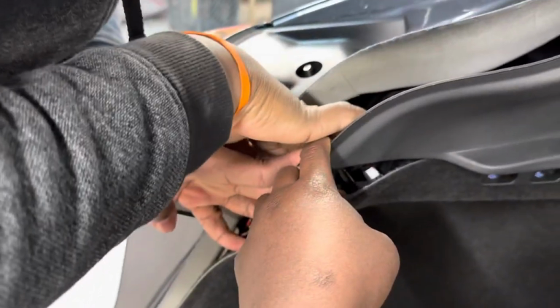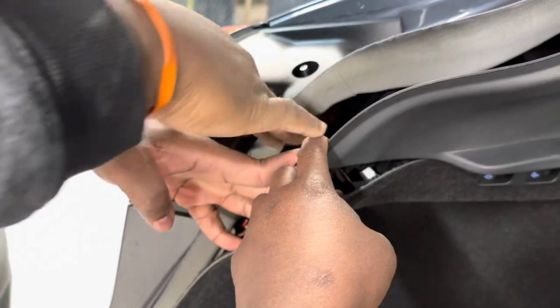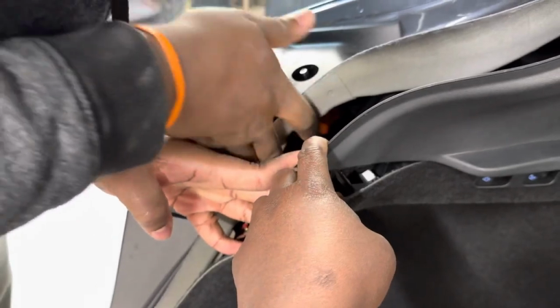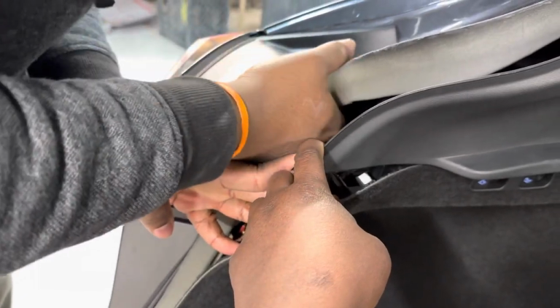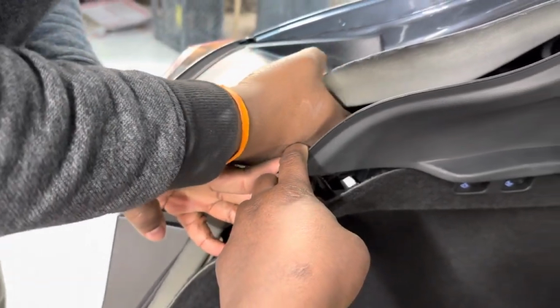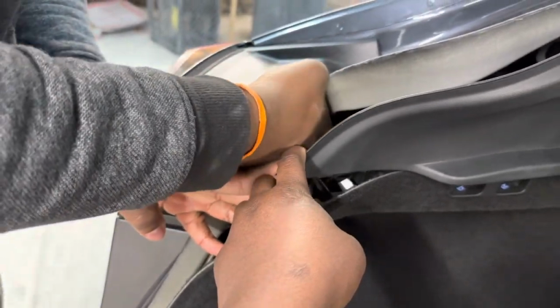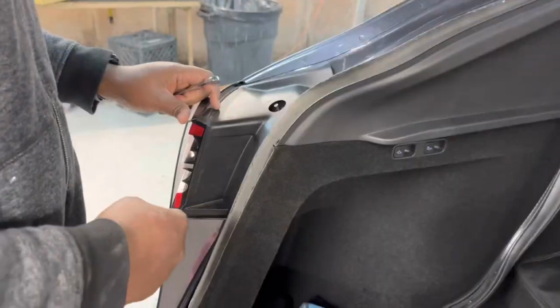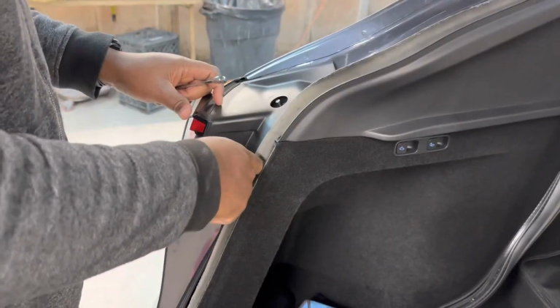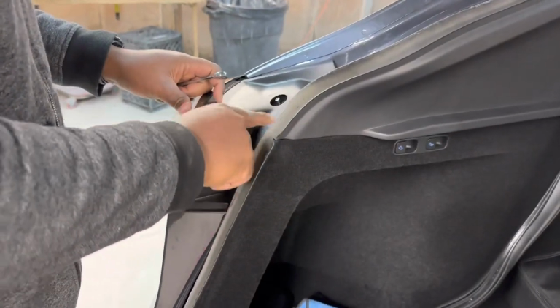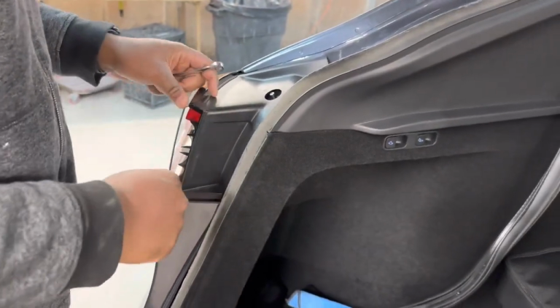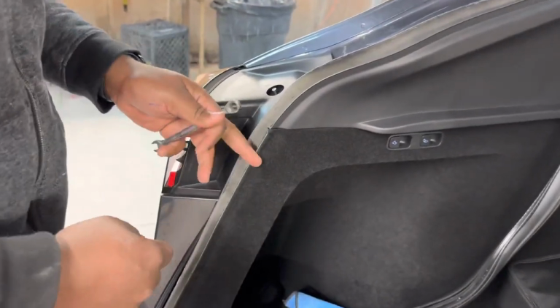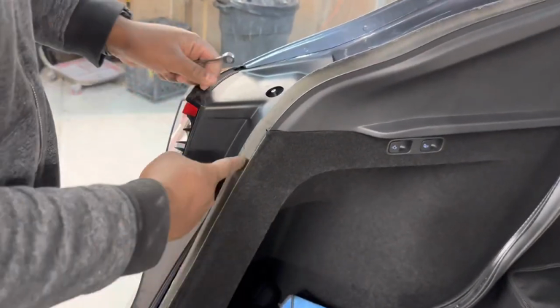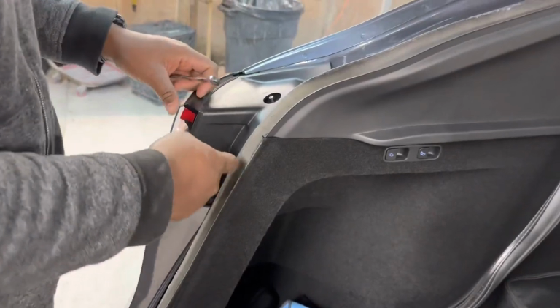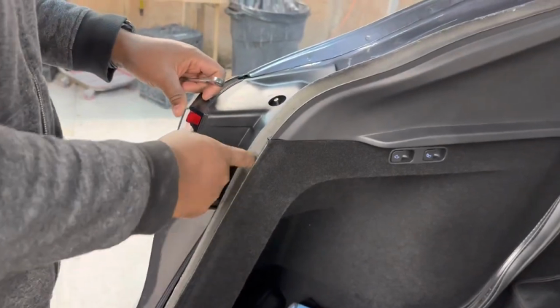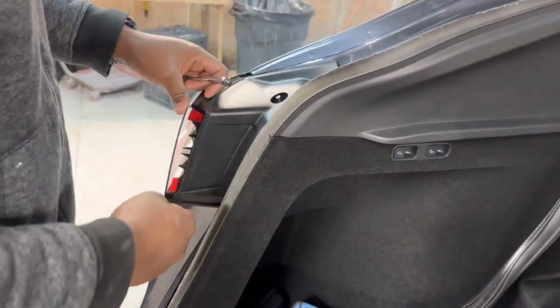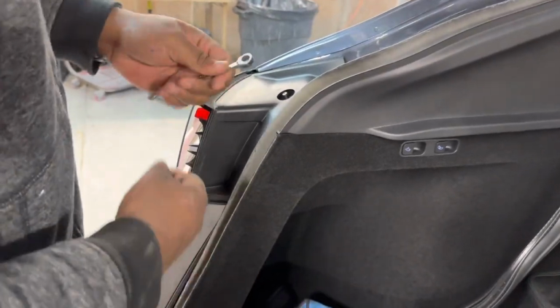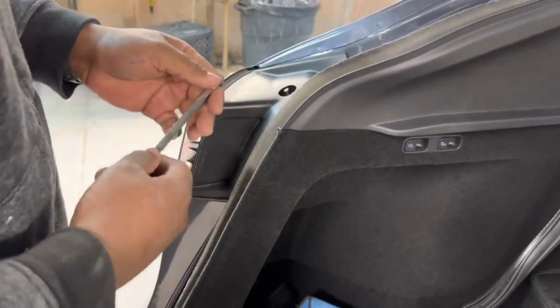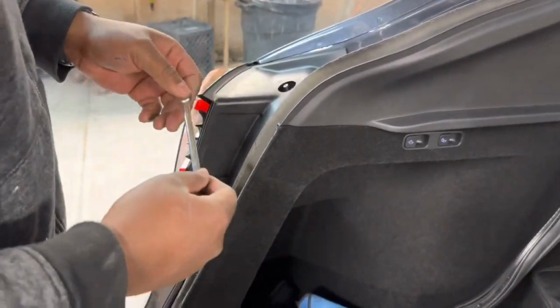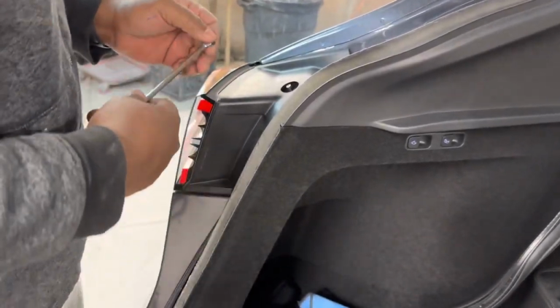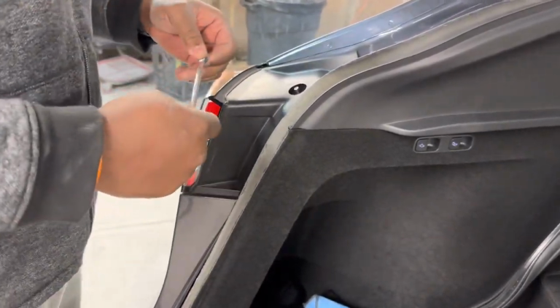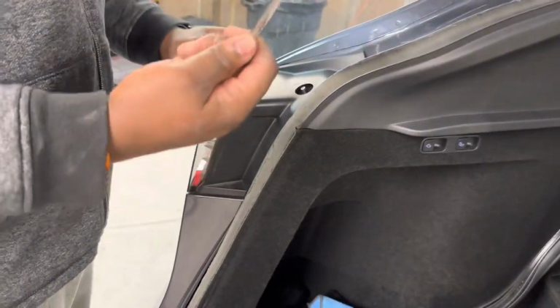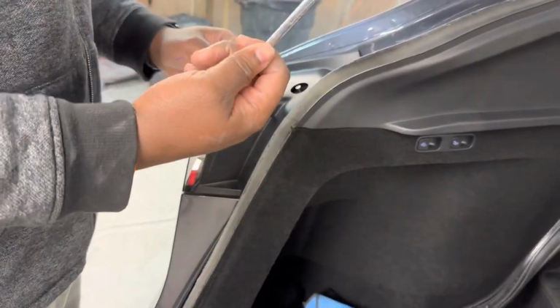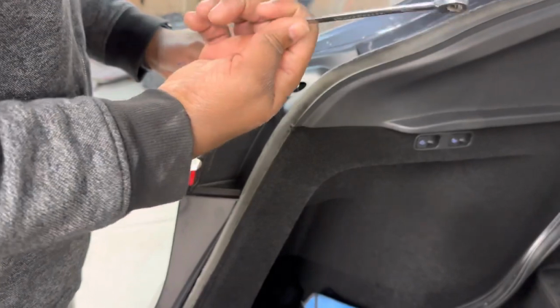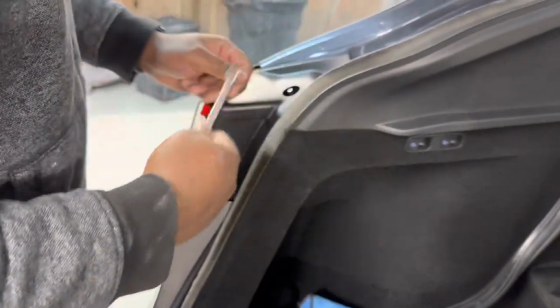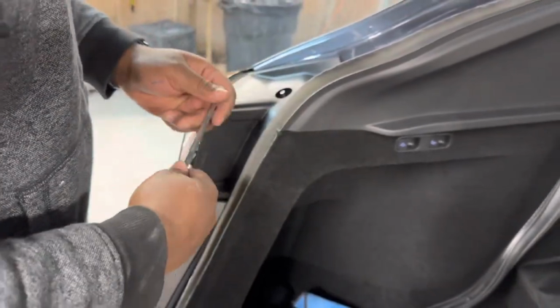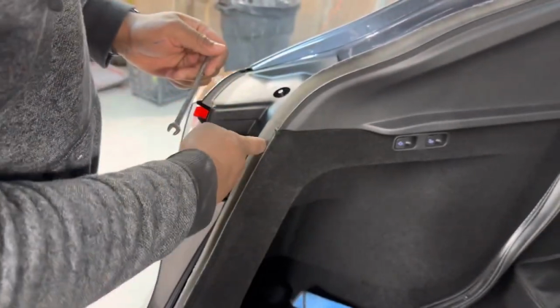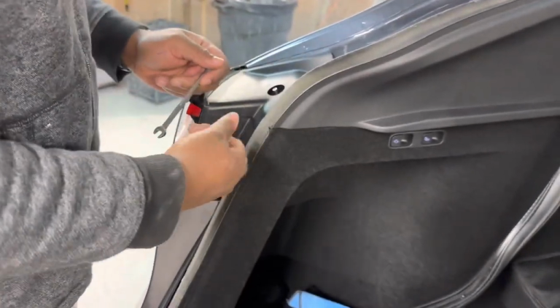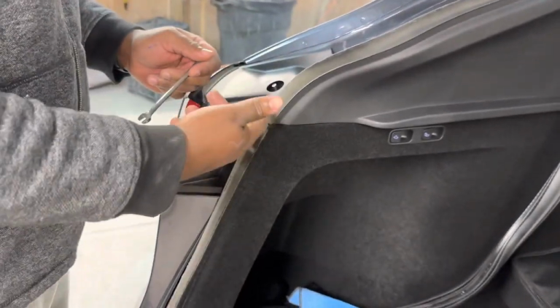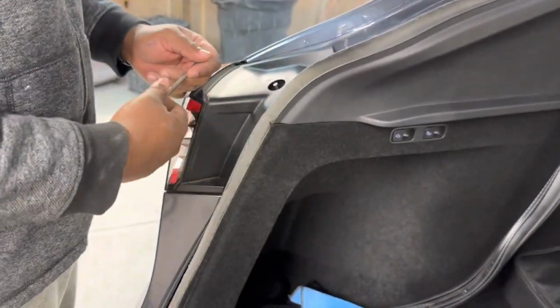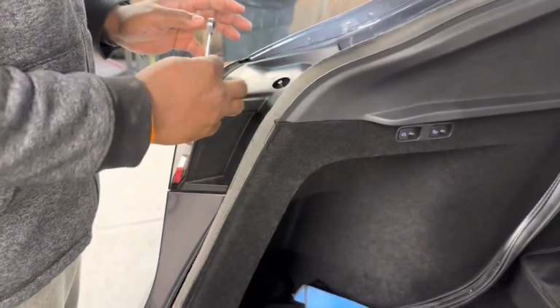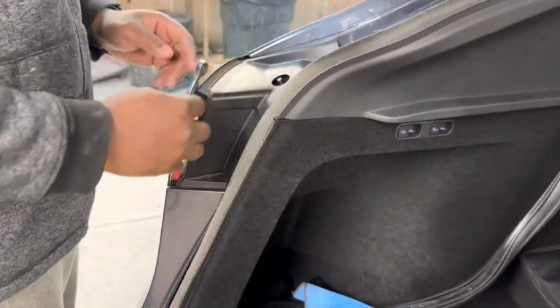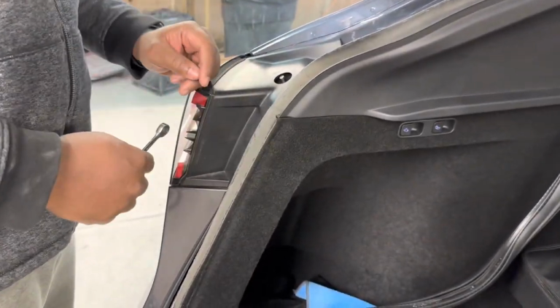Now the wire is out. Once you do that, take out the light. Behind it there are two screws you have to unscrew — both are 8mm screws. Use an 8mm wrench and unscrew them. Once you unscrew them, the light should be able to come out.